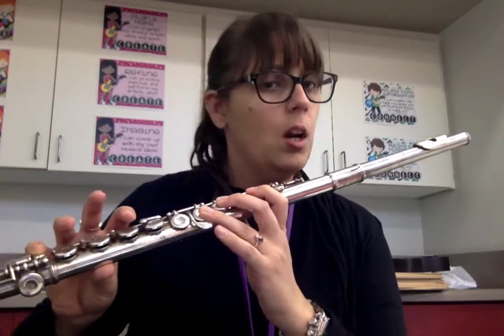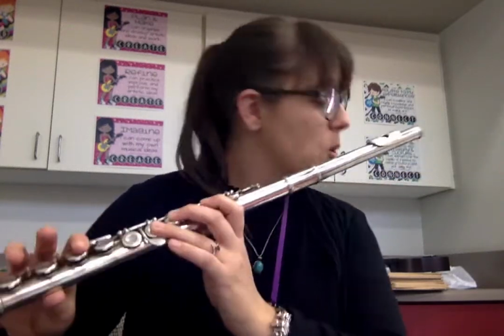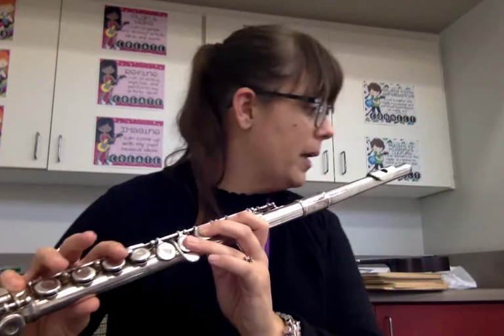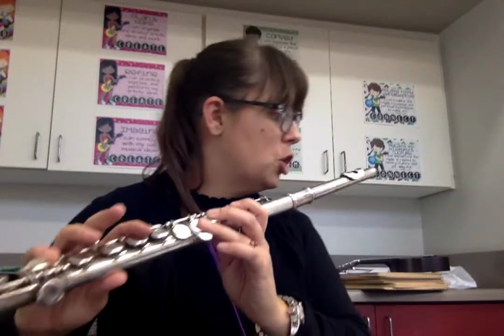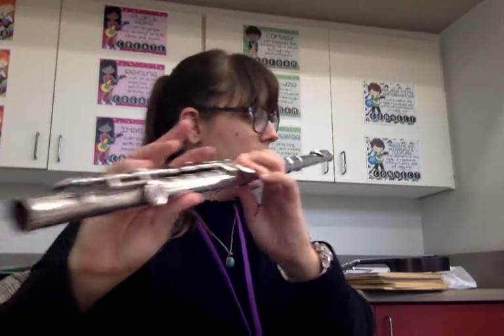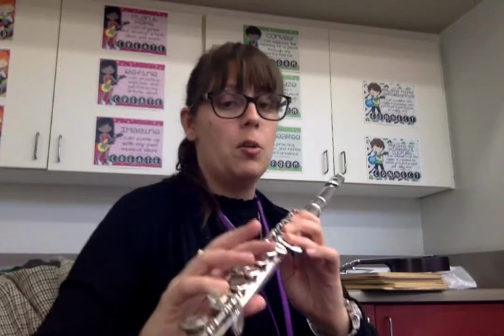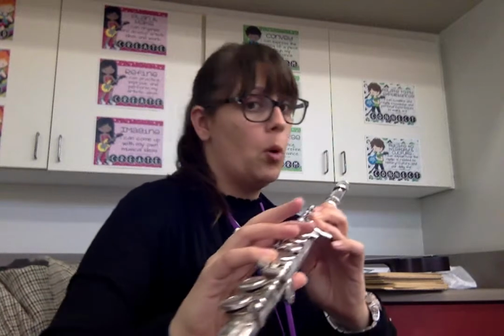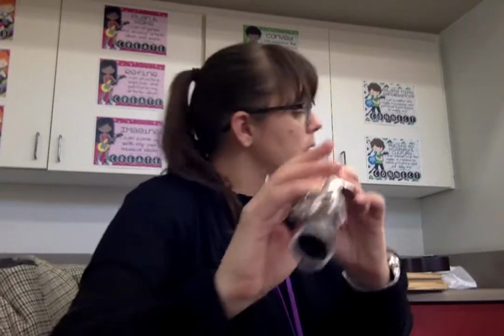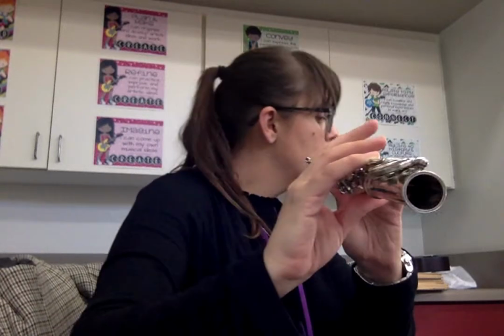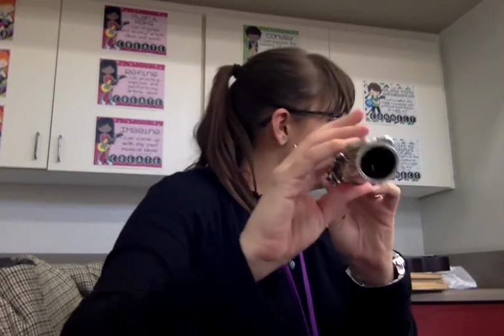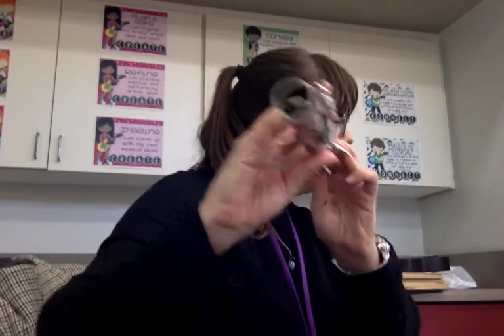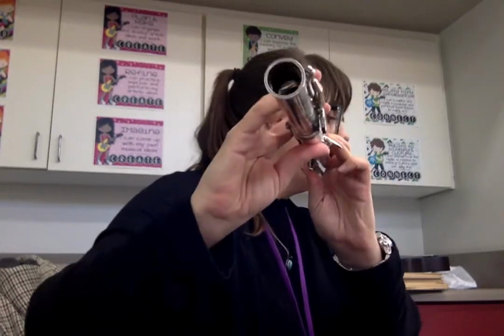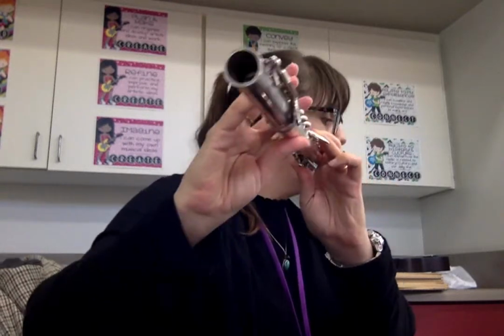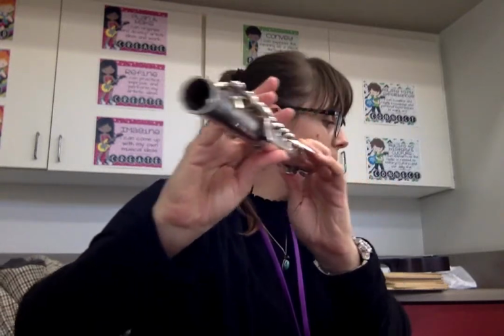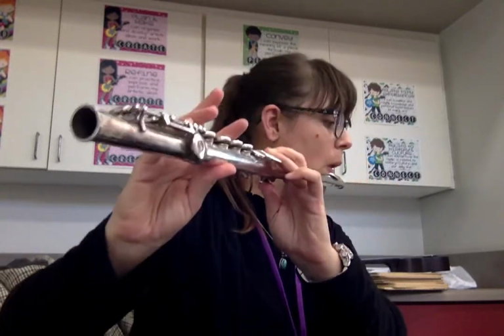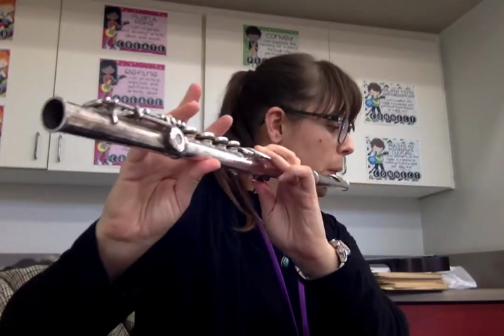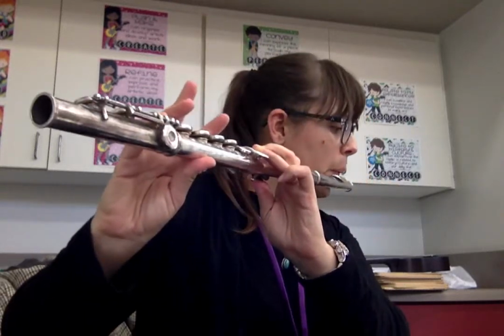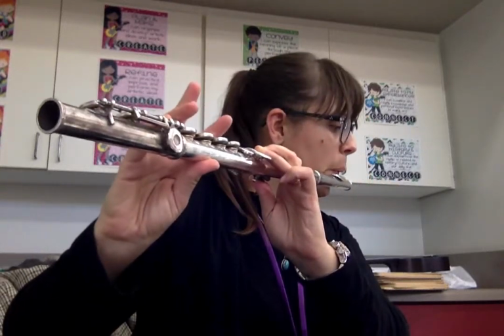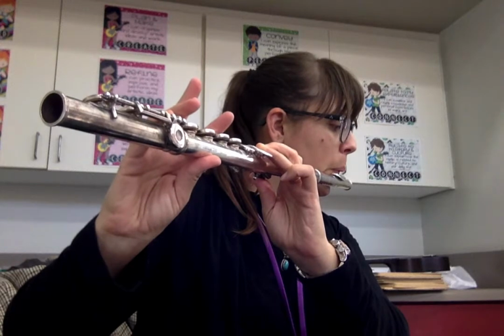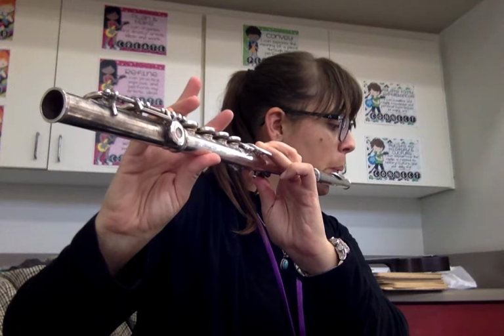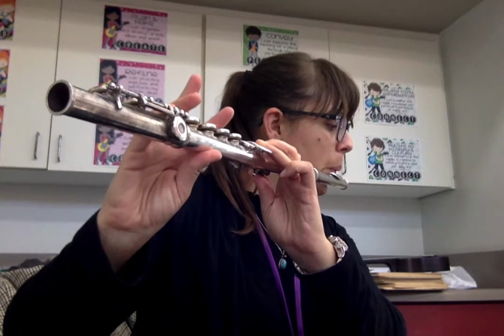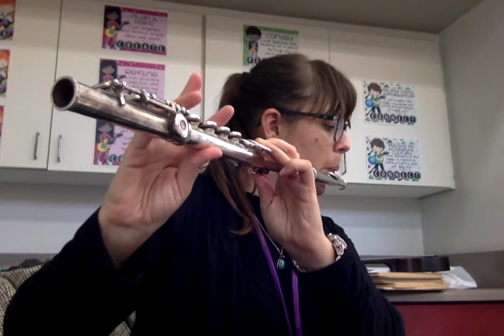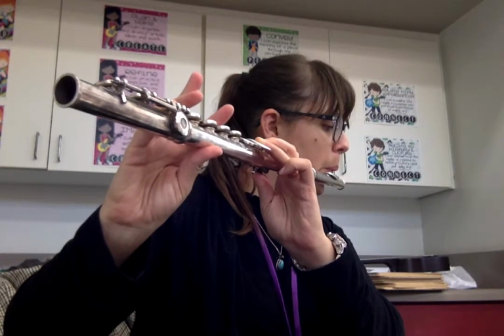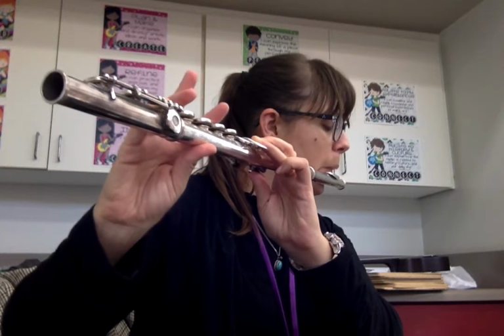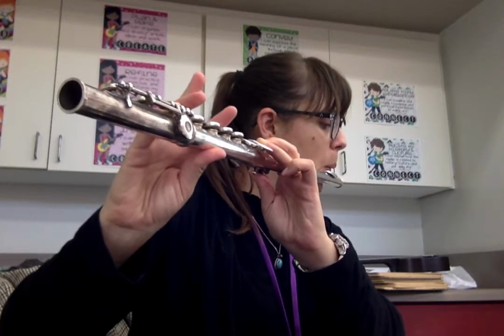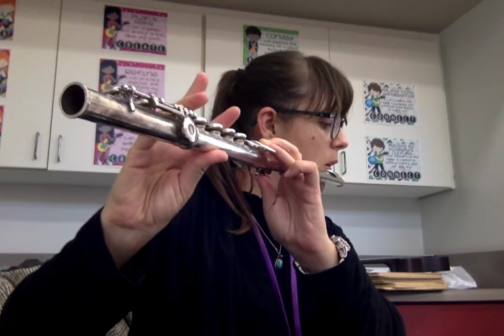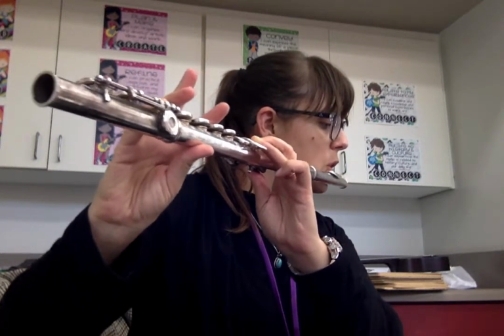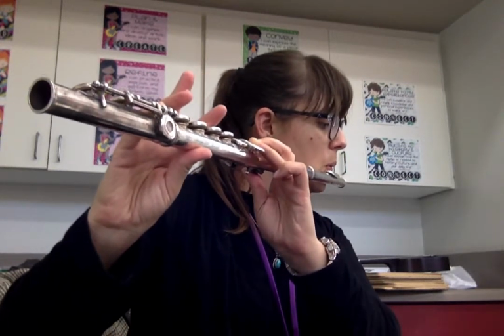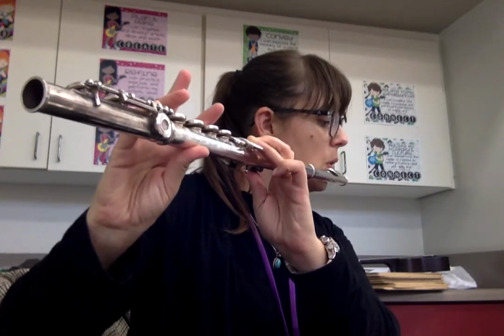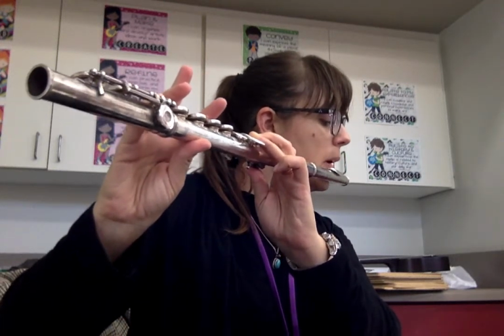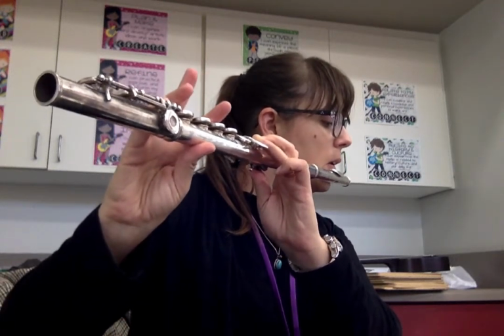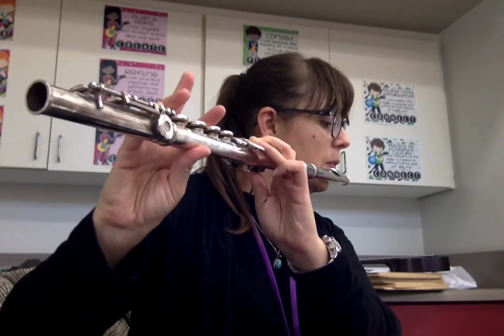Alright, so we're going to play G, the next note, number four. One, two, ready, play. Okay. One, two, three, four.